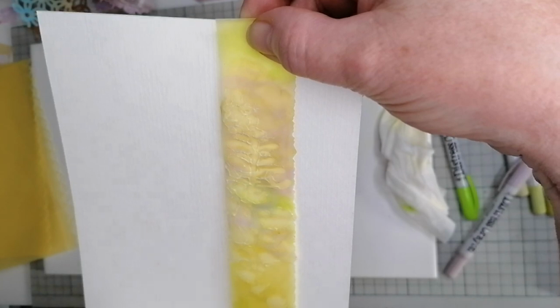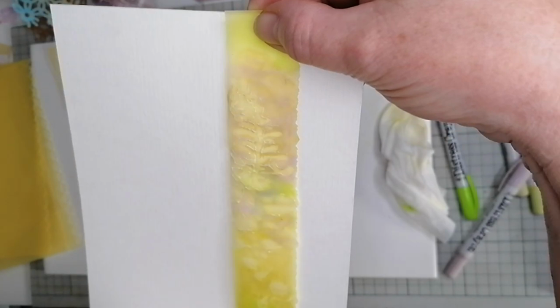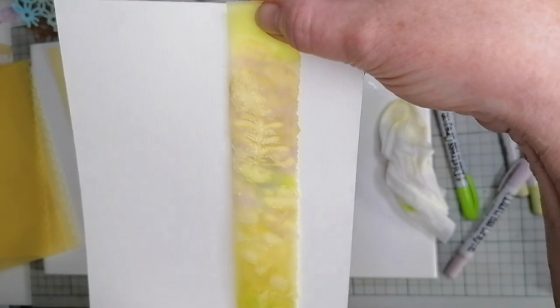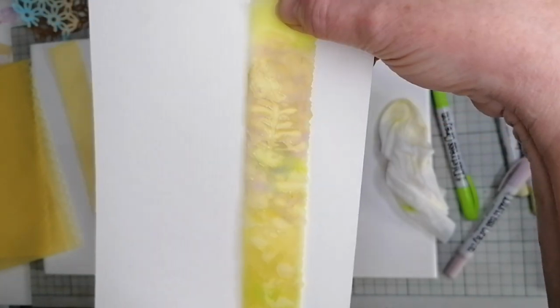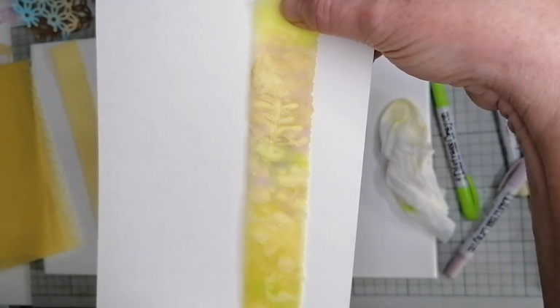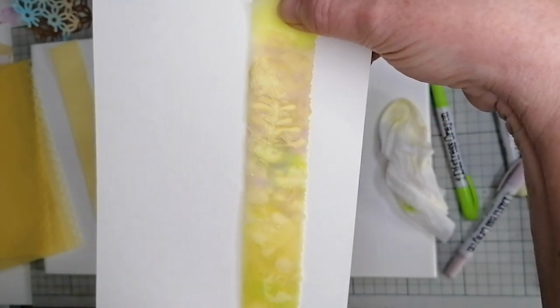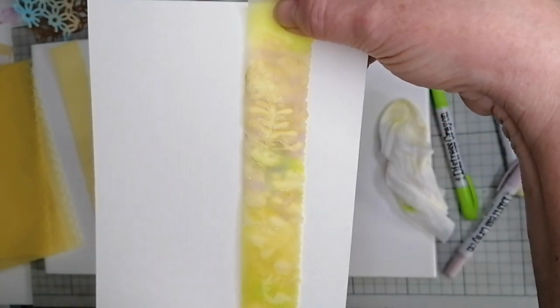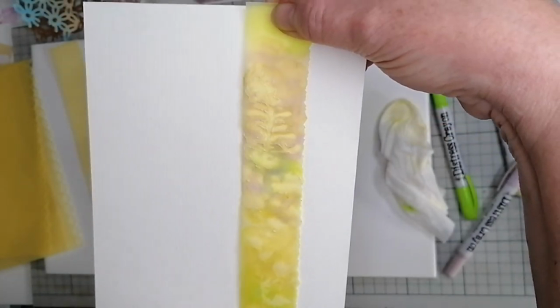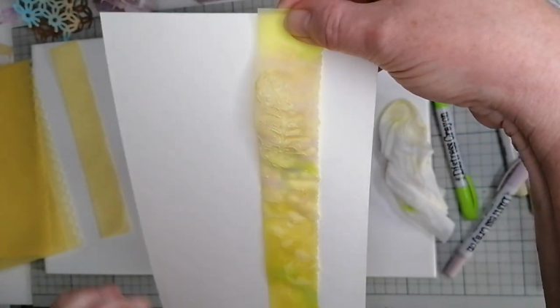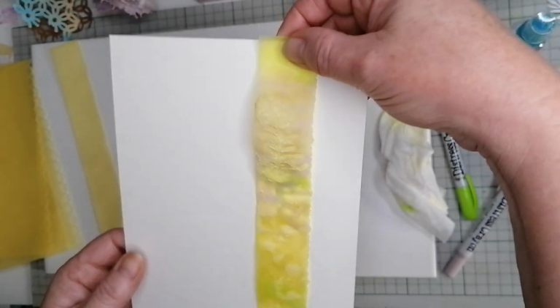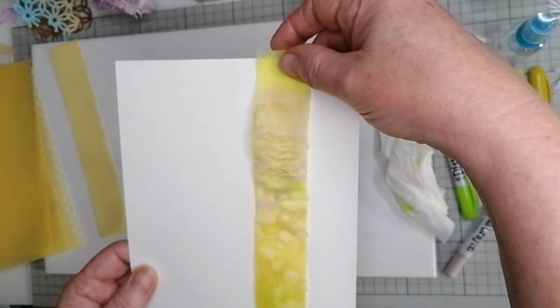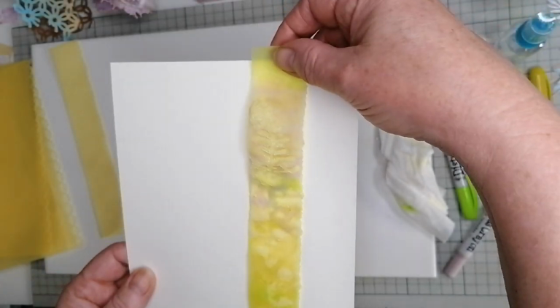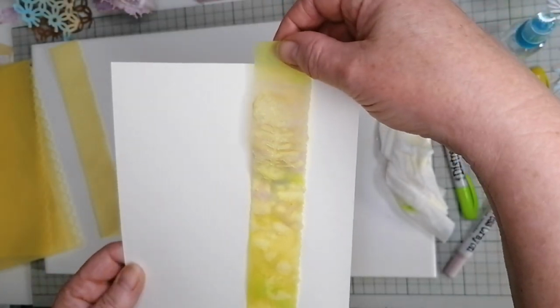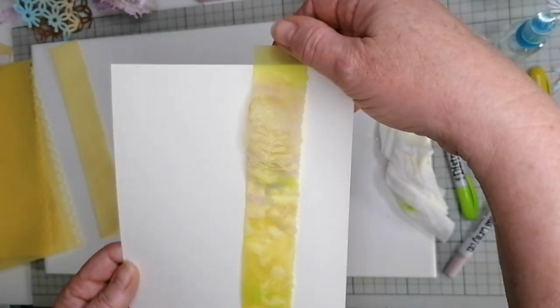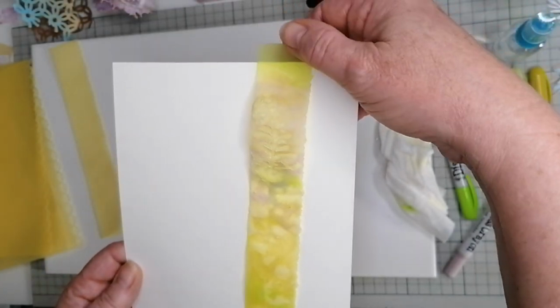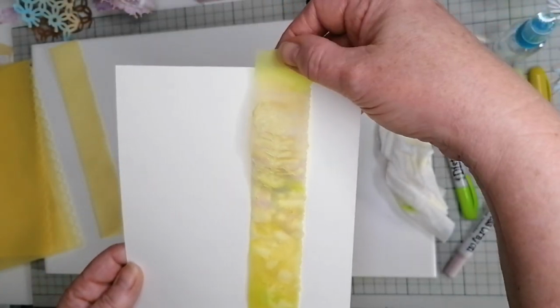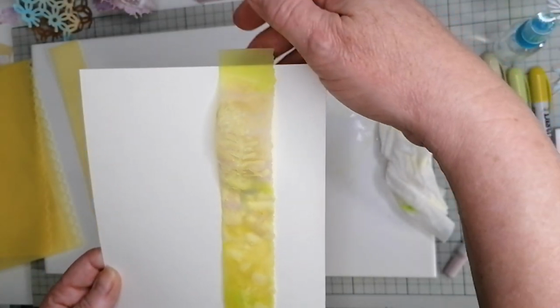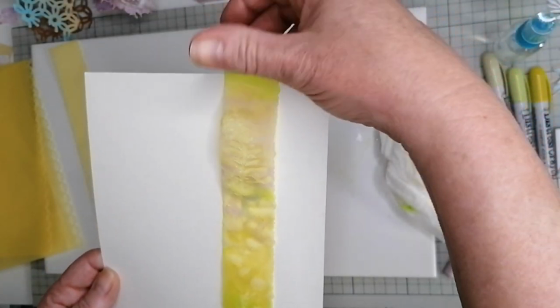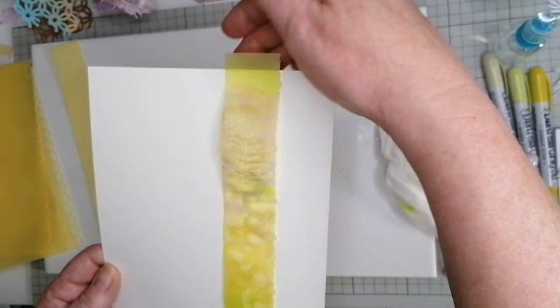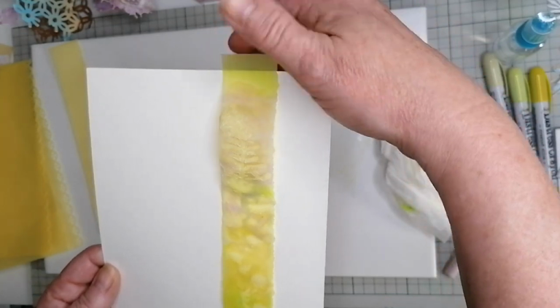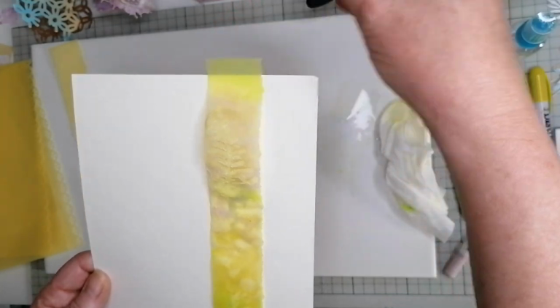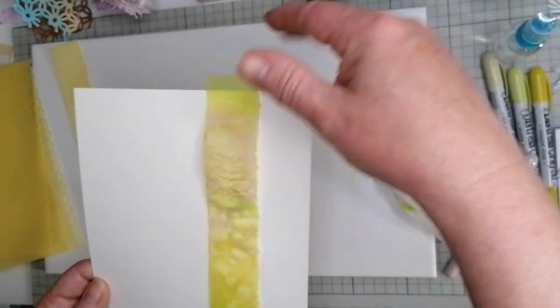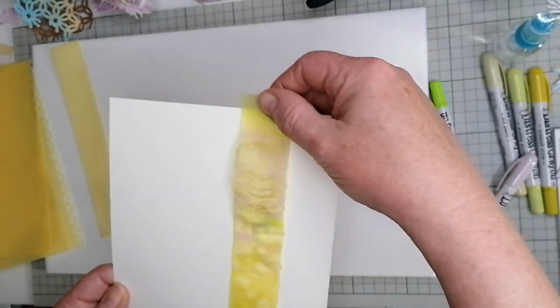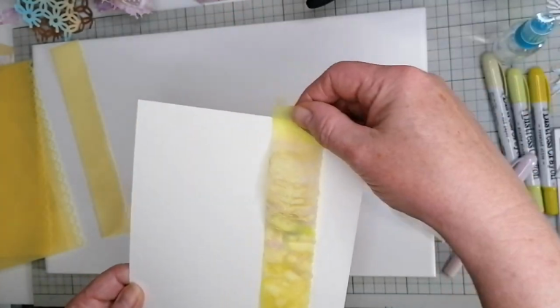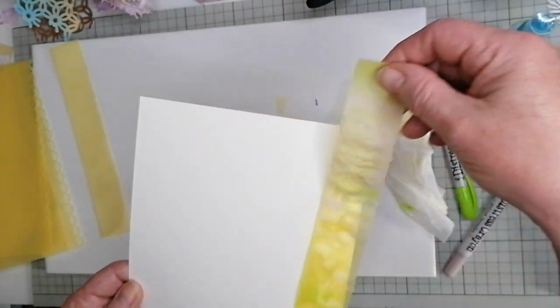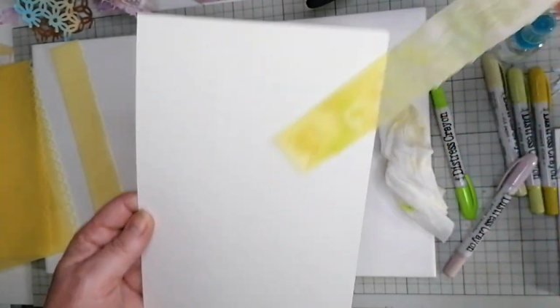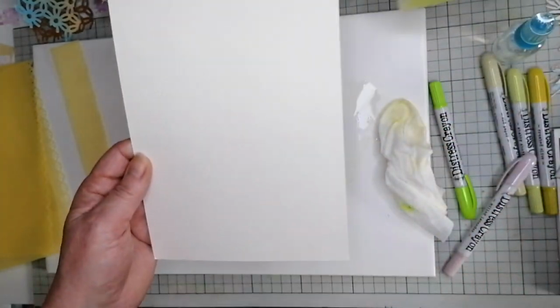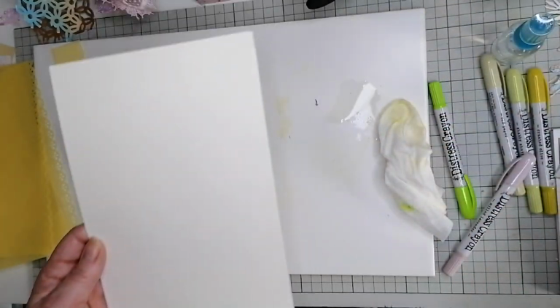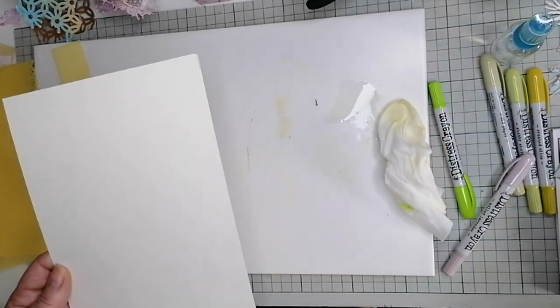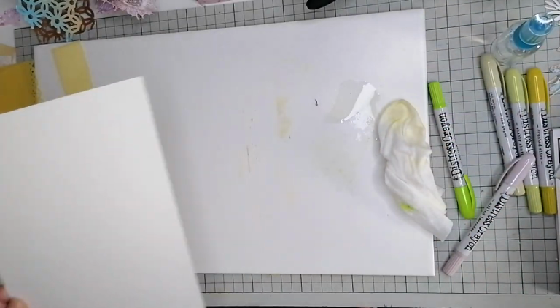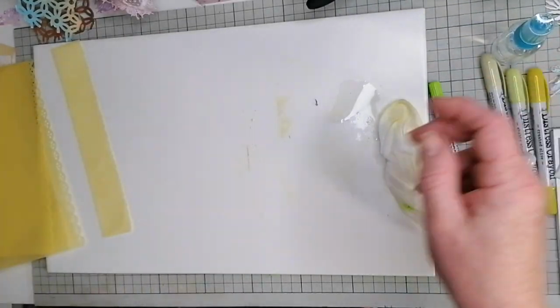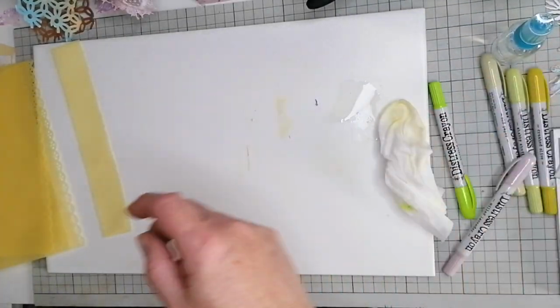Is it worth doing? I don't know. Maybe I need to darken up the colors. Let's try that - I'm going to put that to the side to dry.